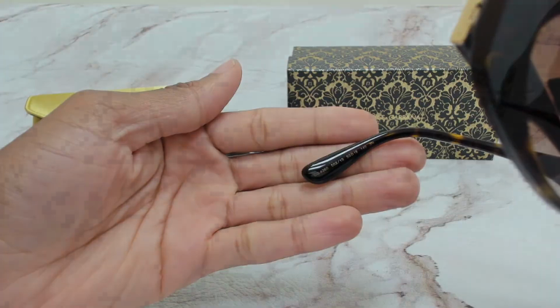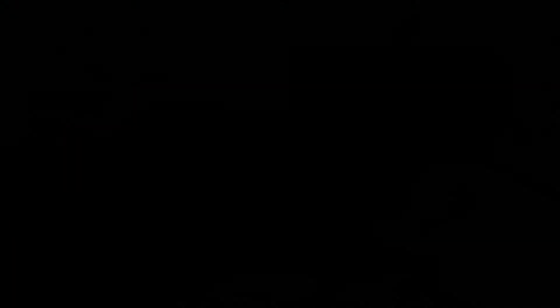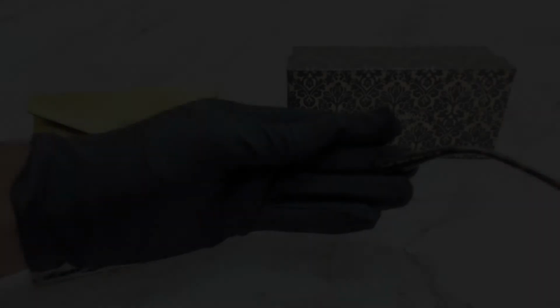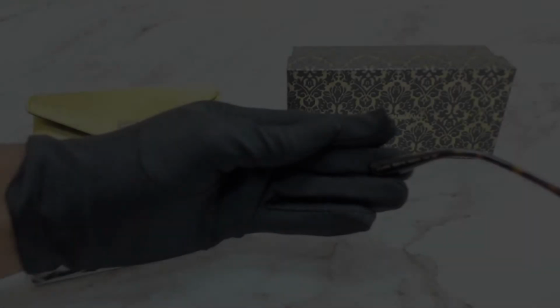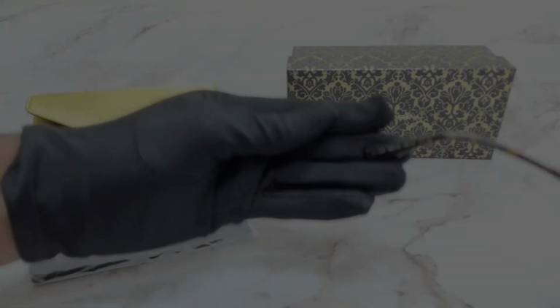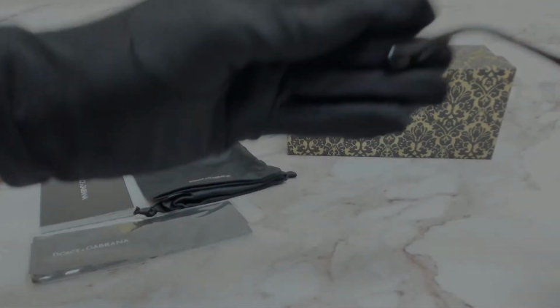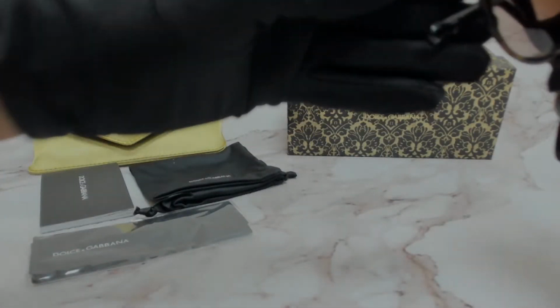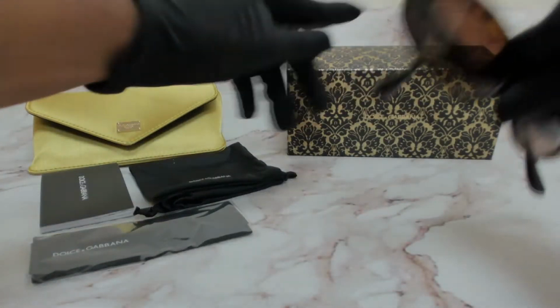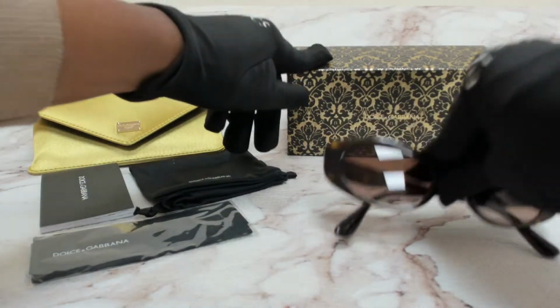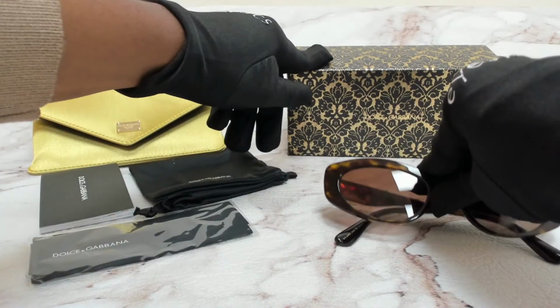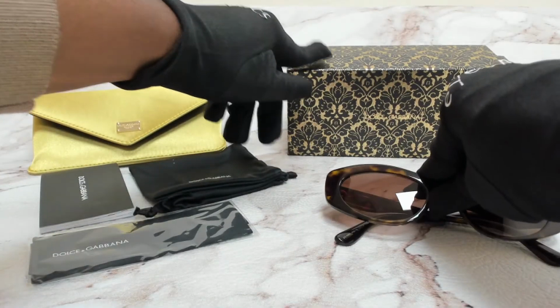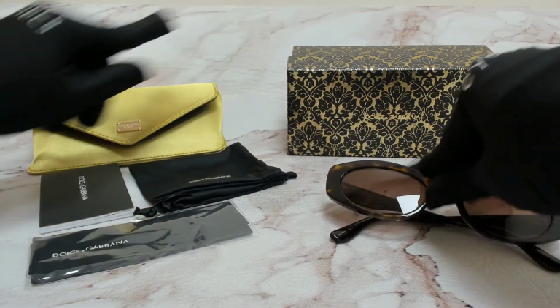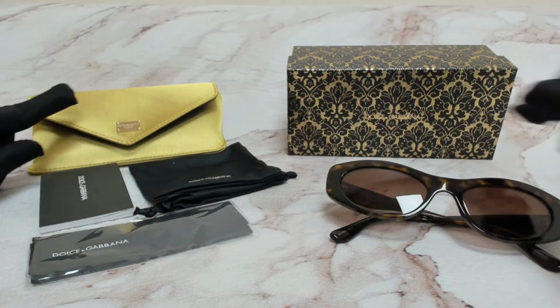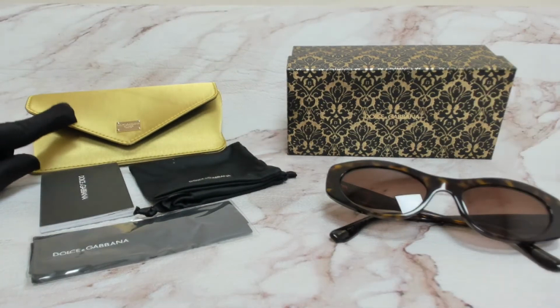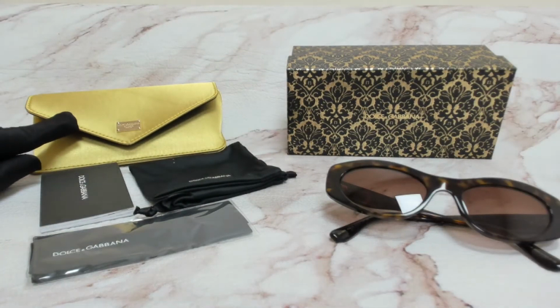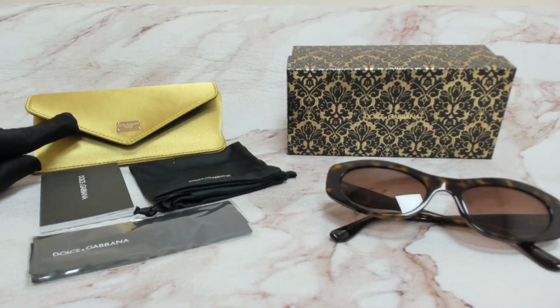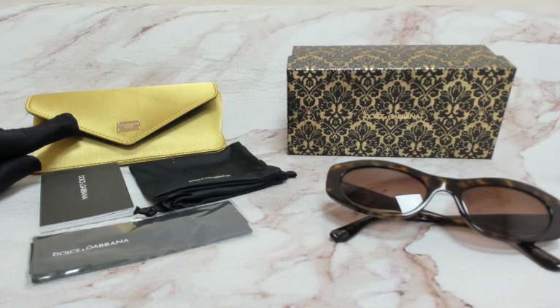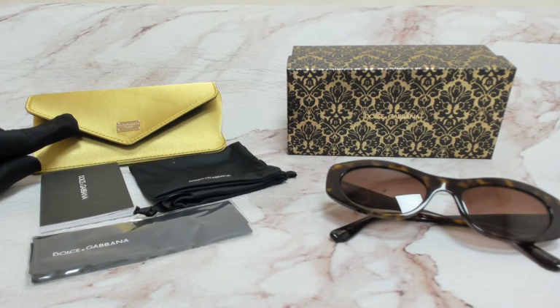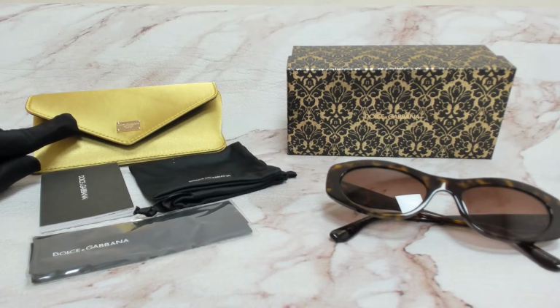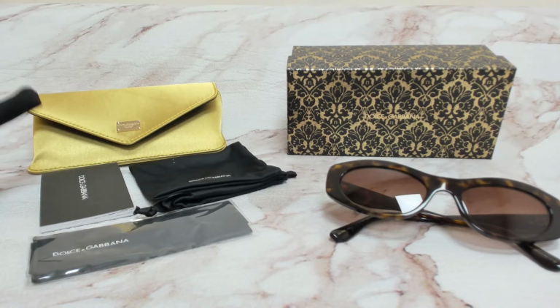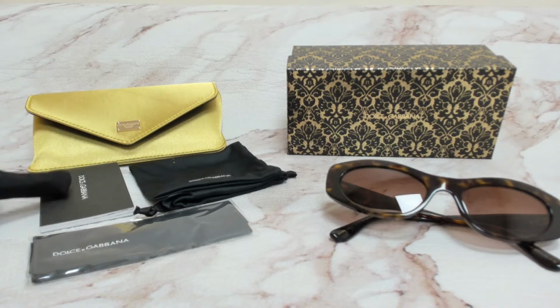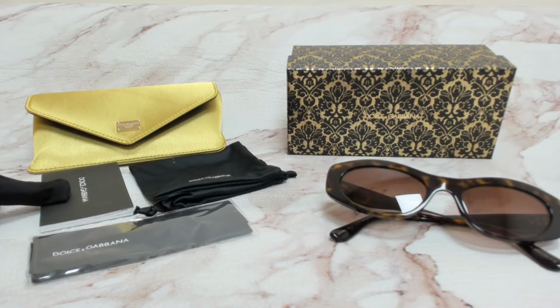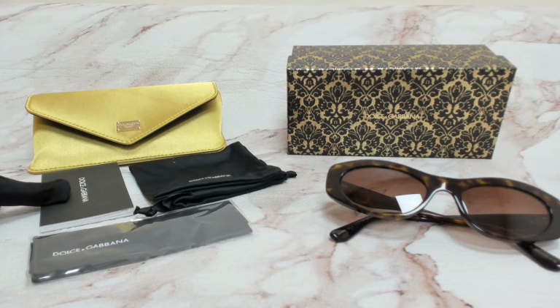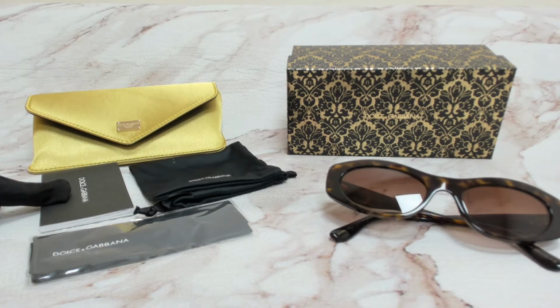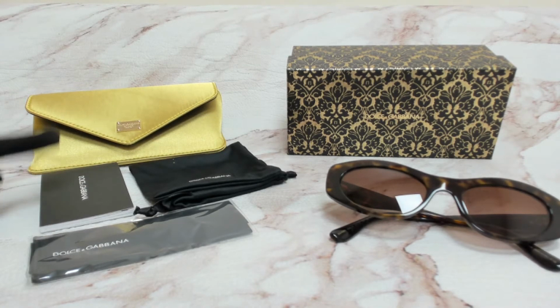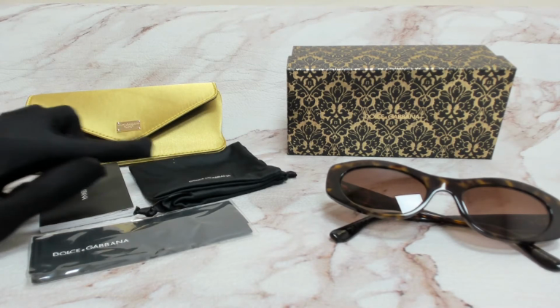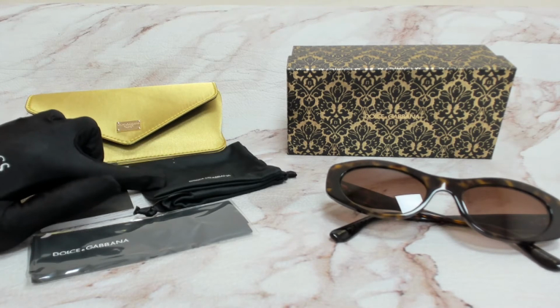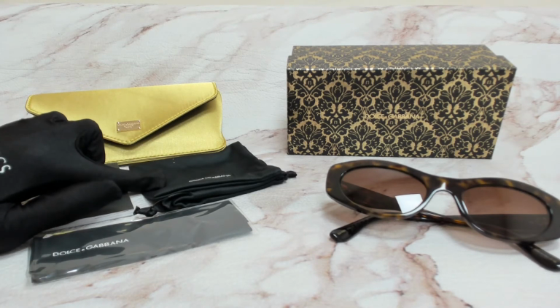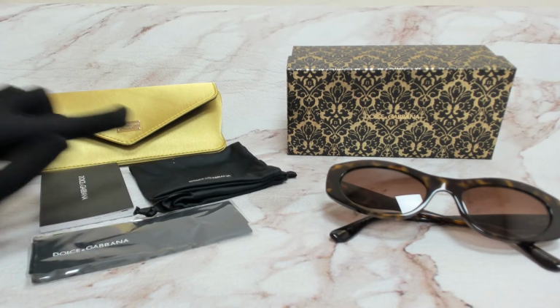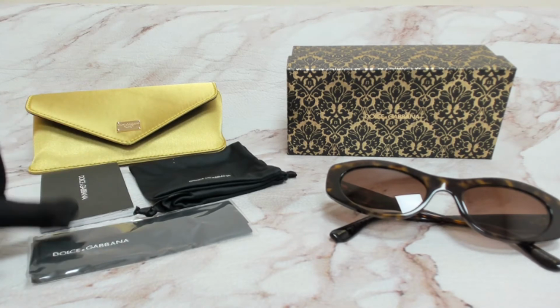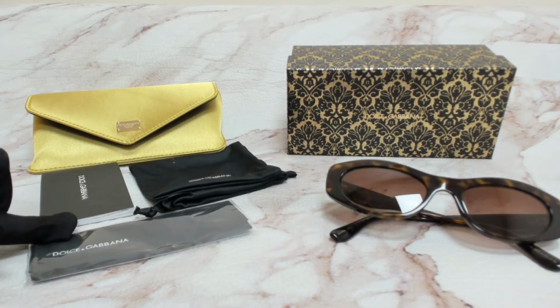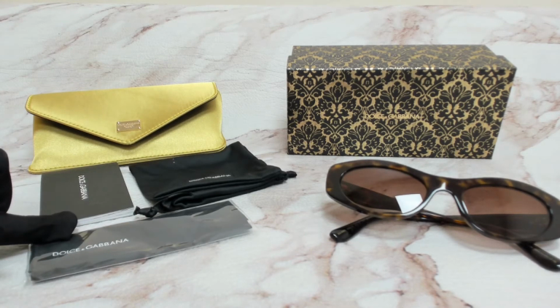The glasses come with a box, a case which color and style may vary, a card of authenticity, a dust bag, and cleaning cloth.